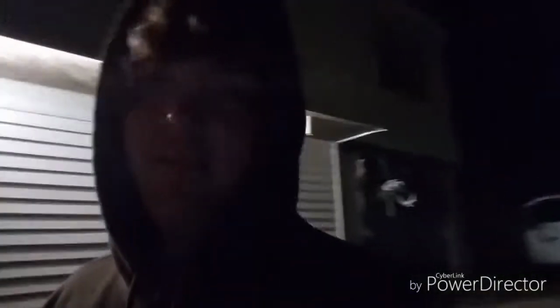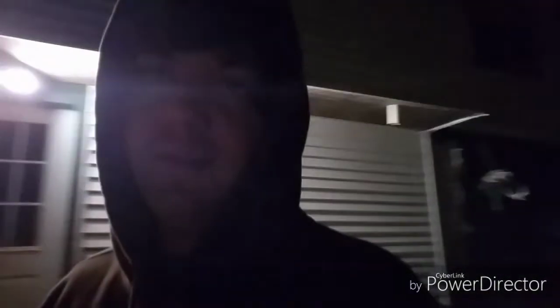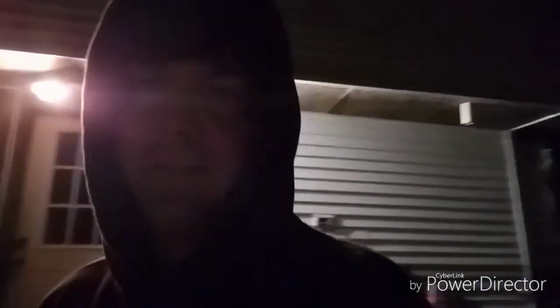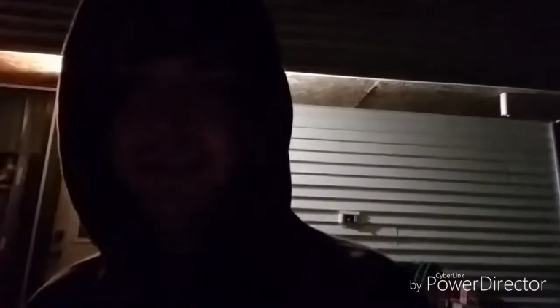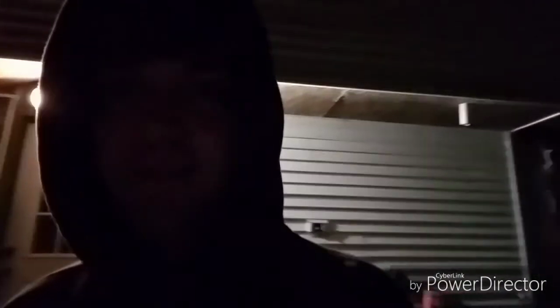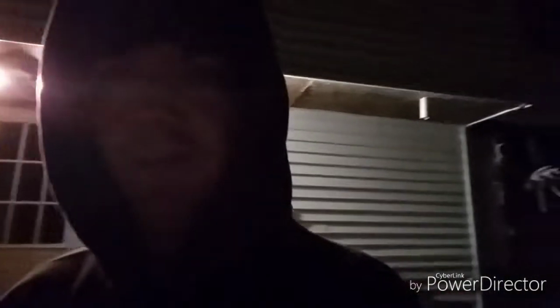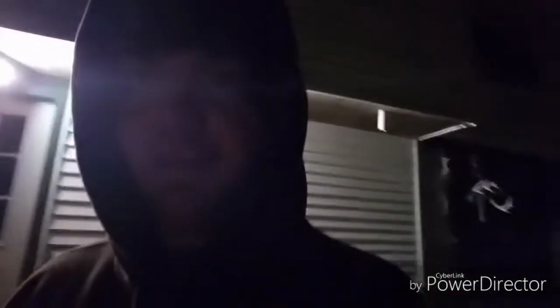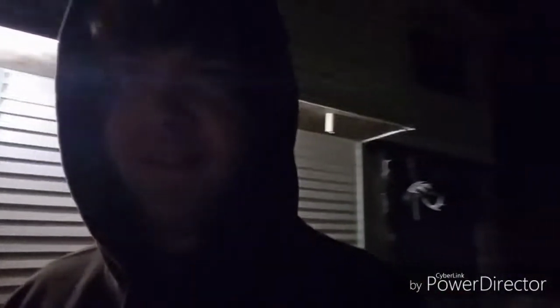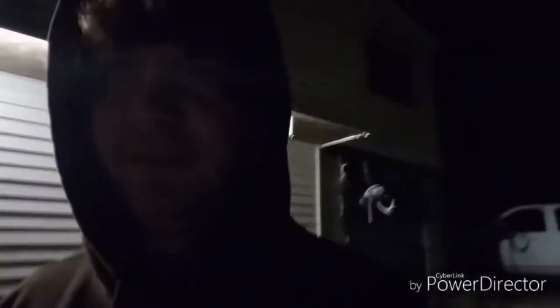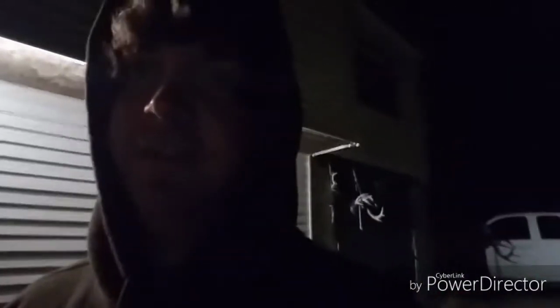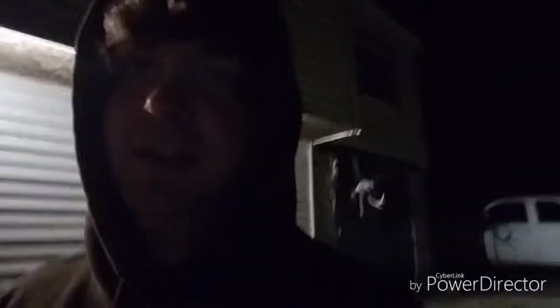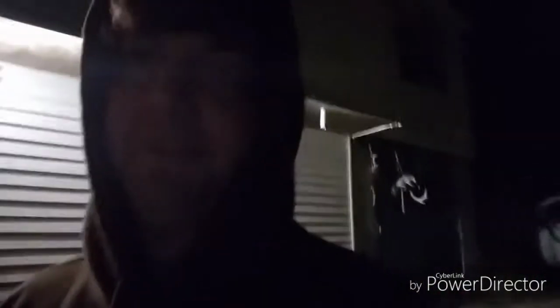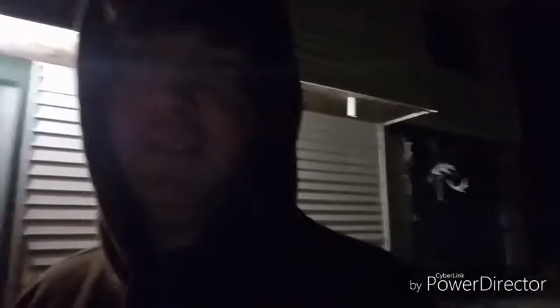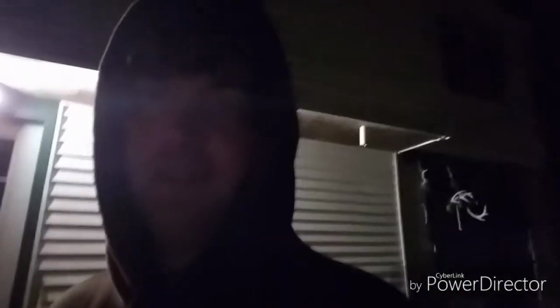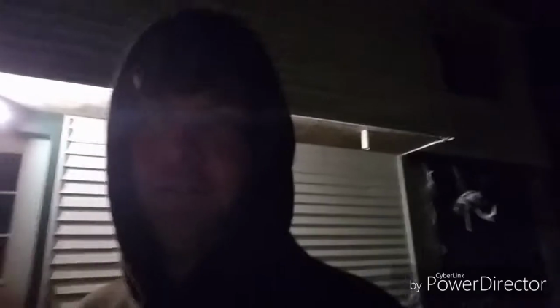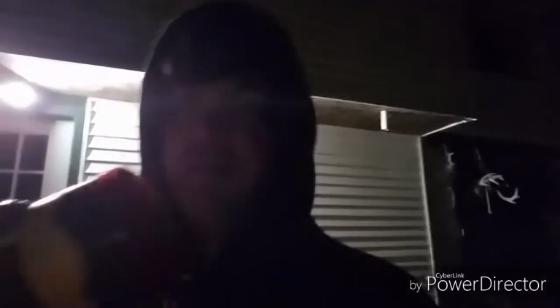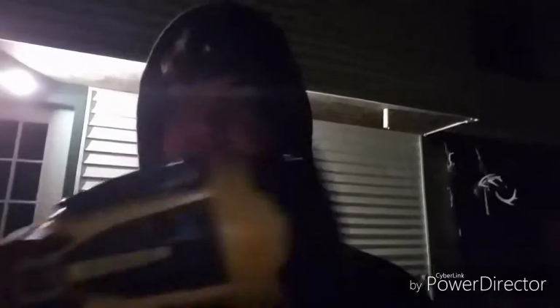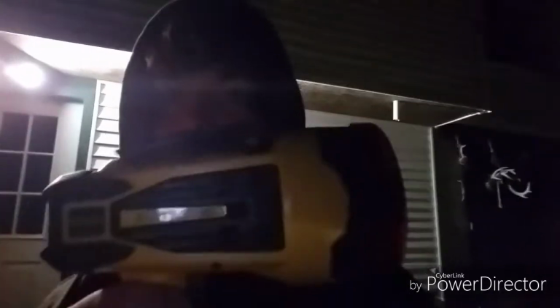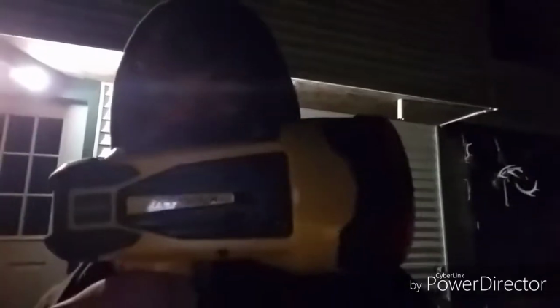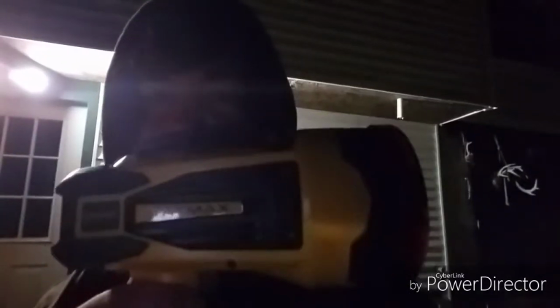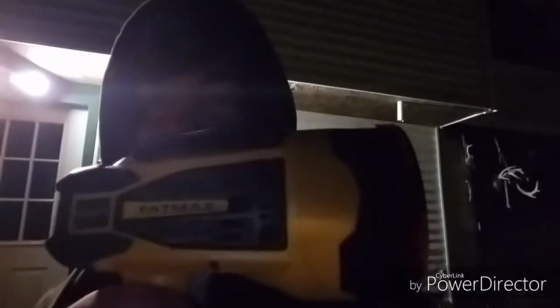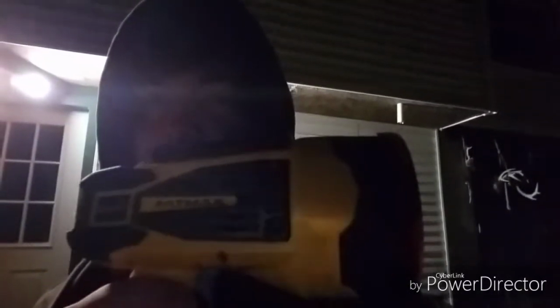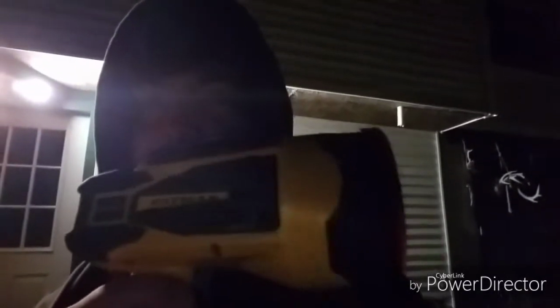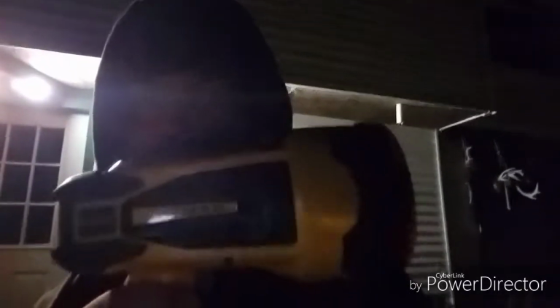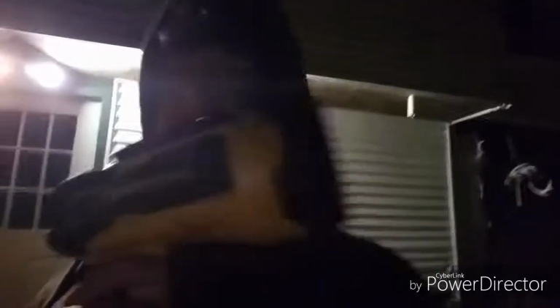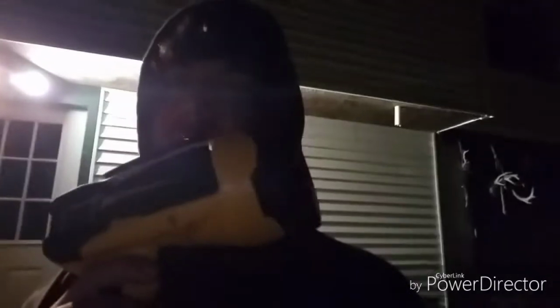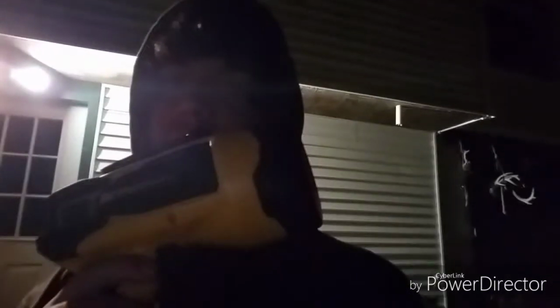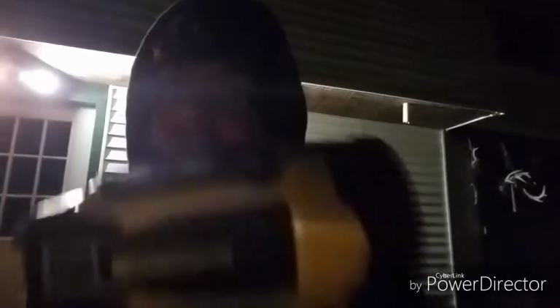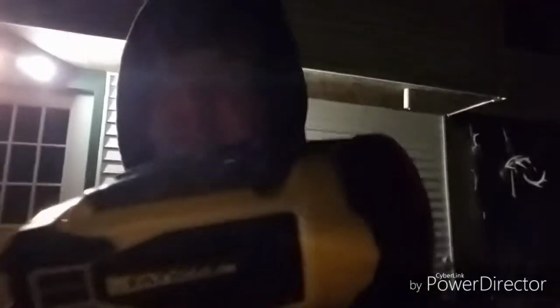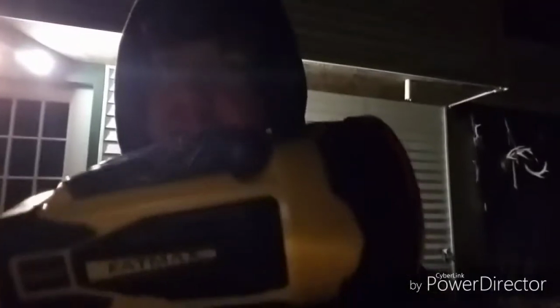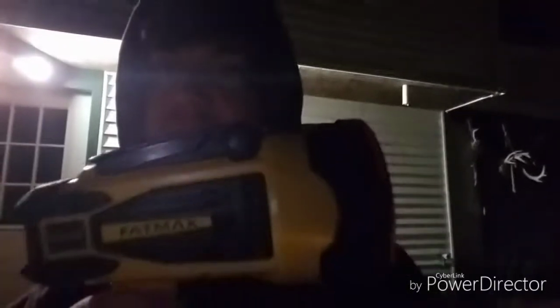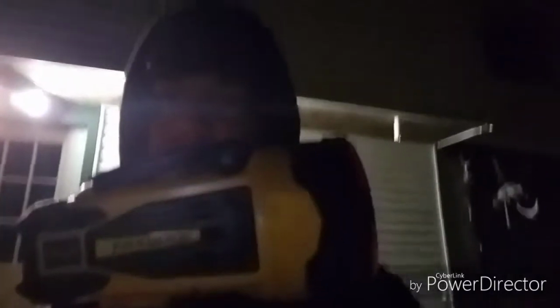Hello everyone, welcome to Spade Outdoors. In this video we're going to do a product review on the Stanley FatMax light.